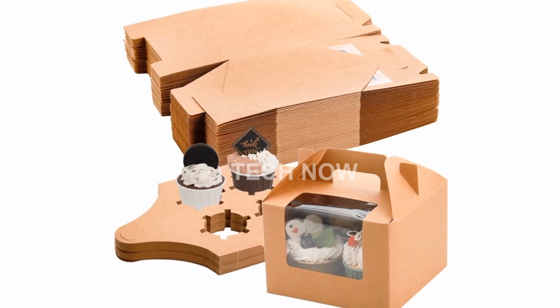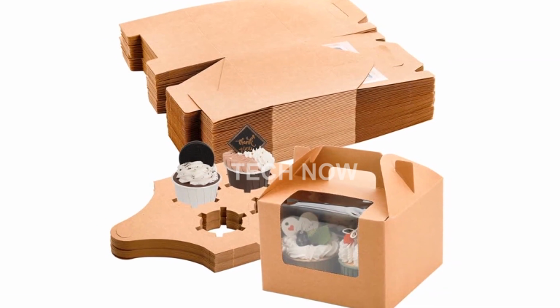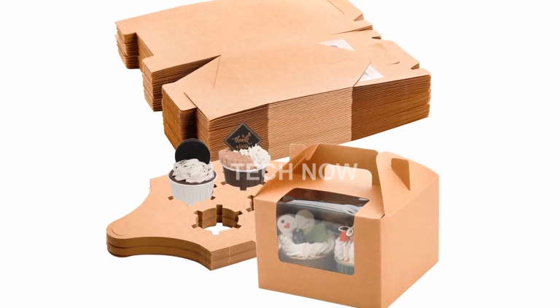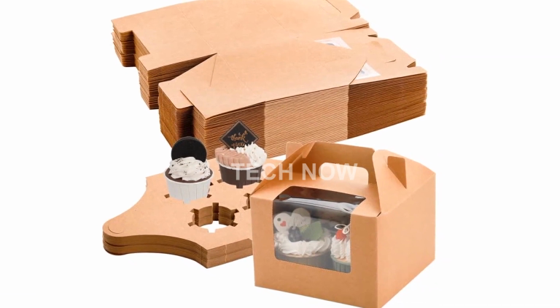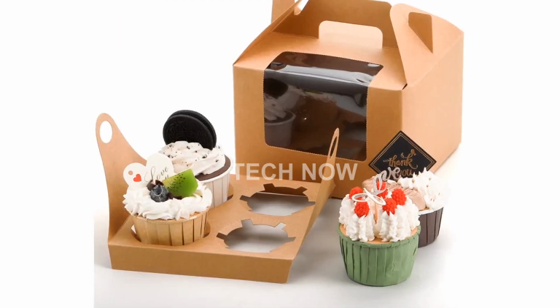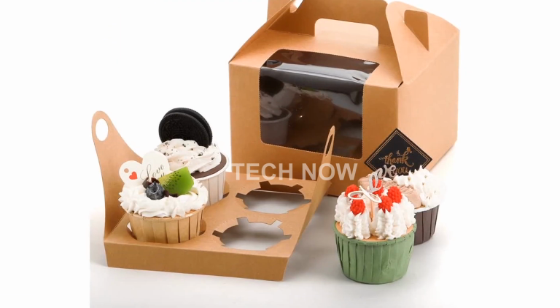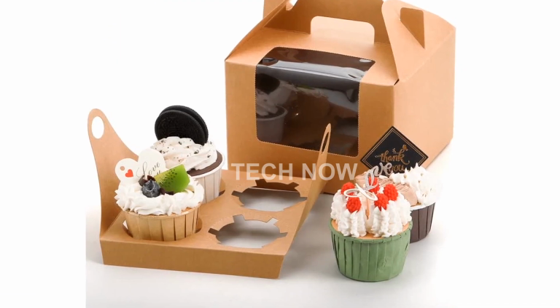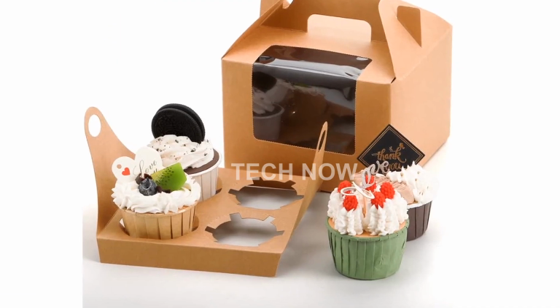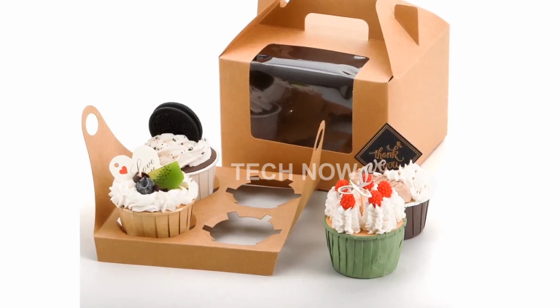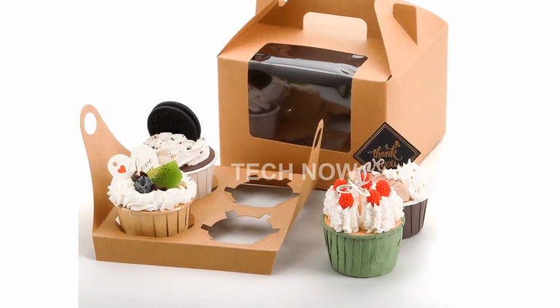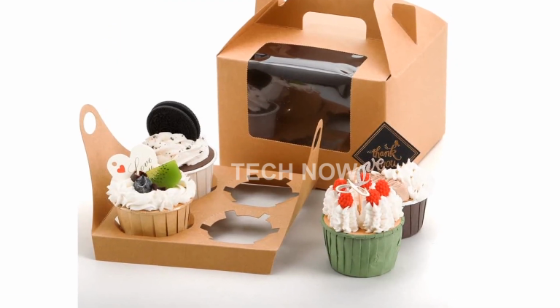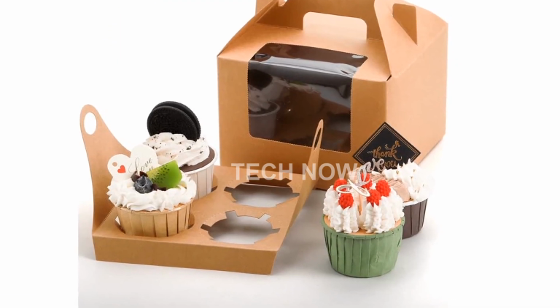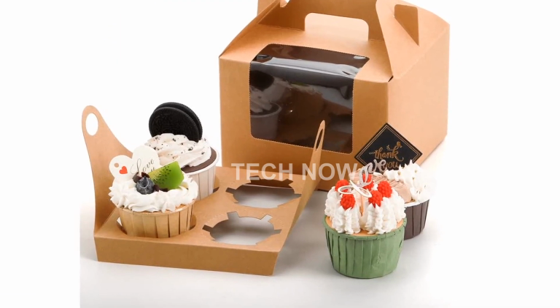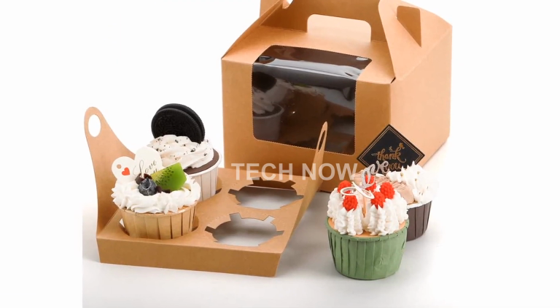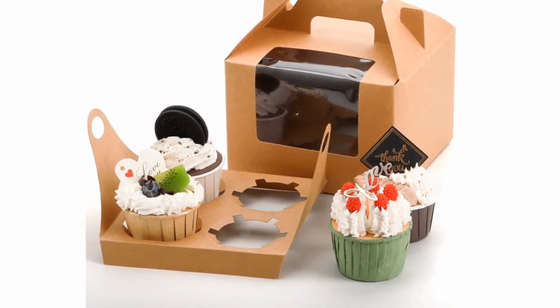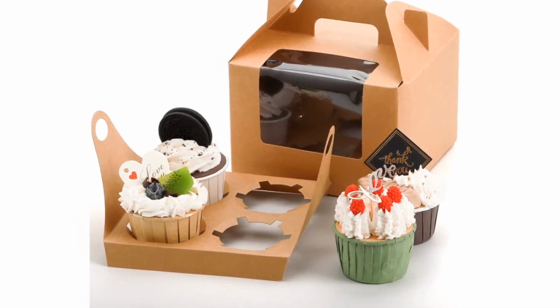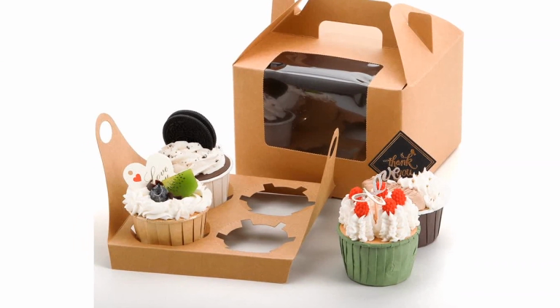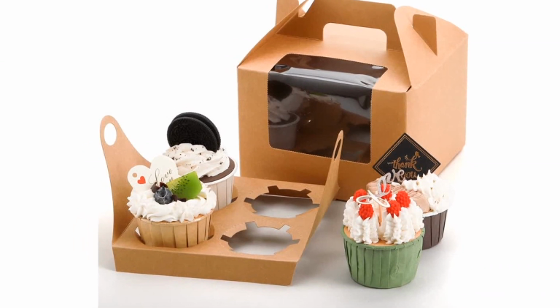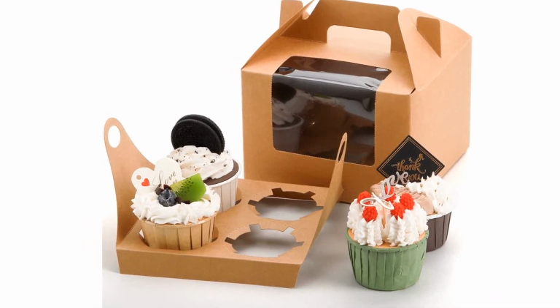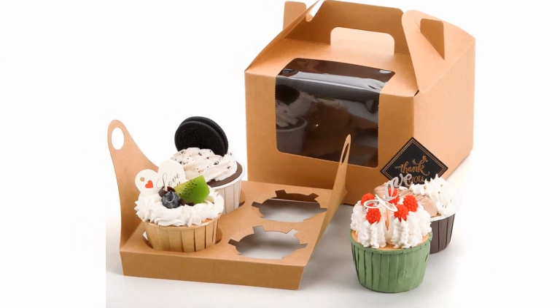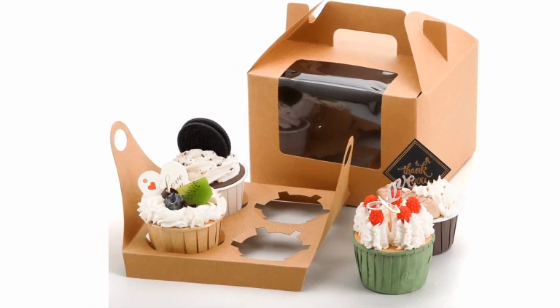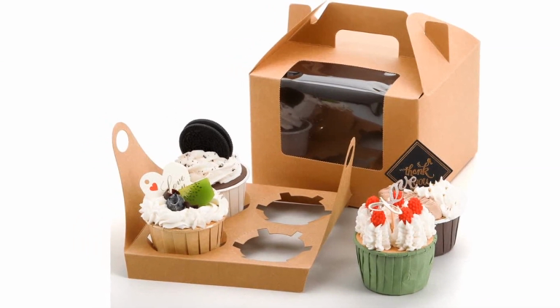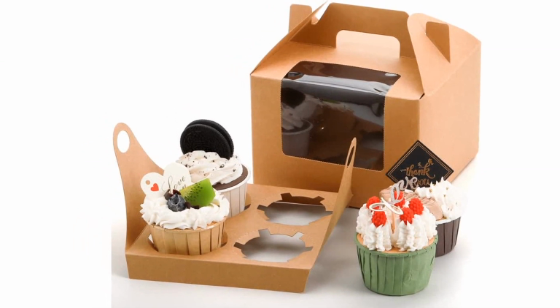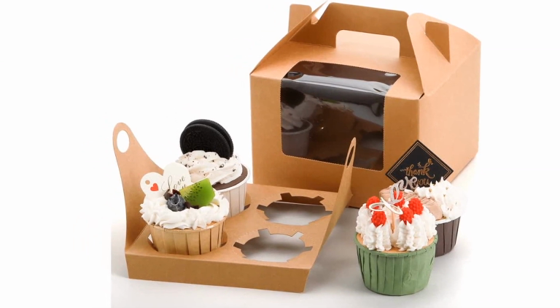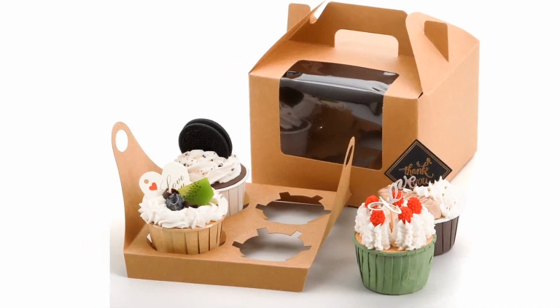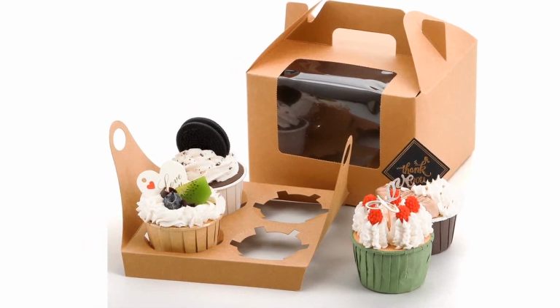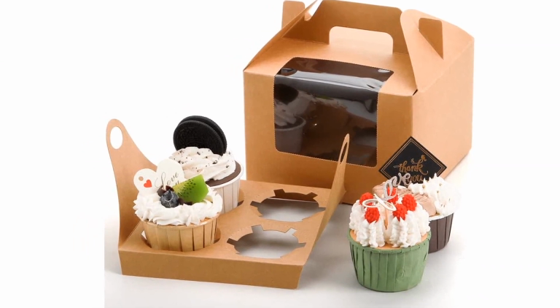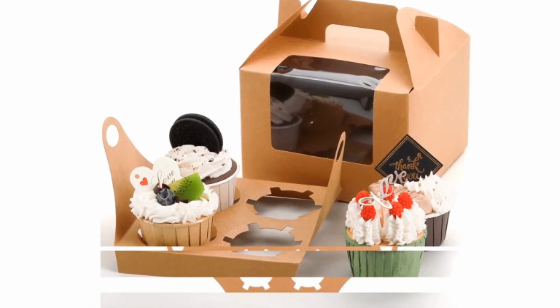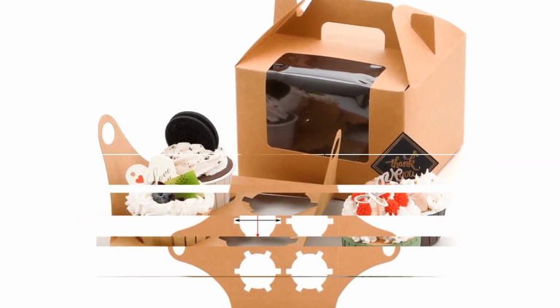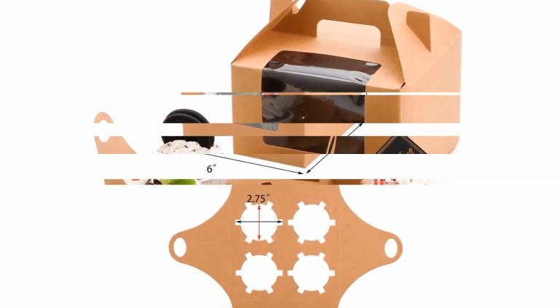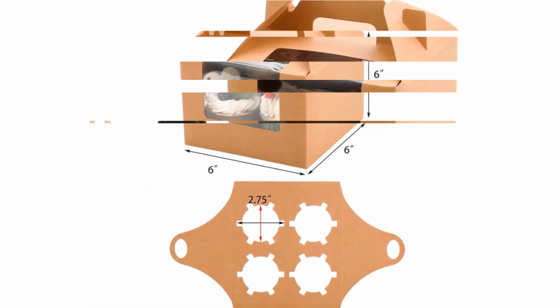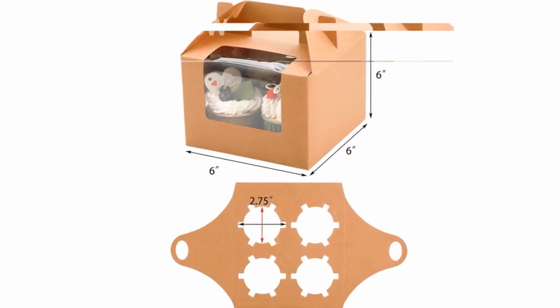Featuring a clear PVC window on the front, our cupcake containers allow you to showcase your delicious pastries. The portable handle at the top makes it convenient for you to carry them around.